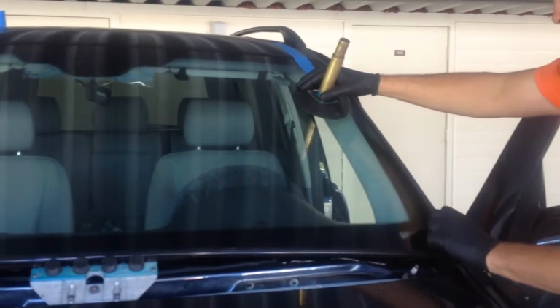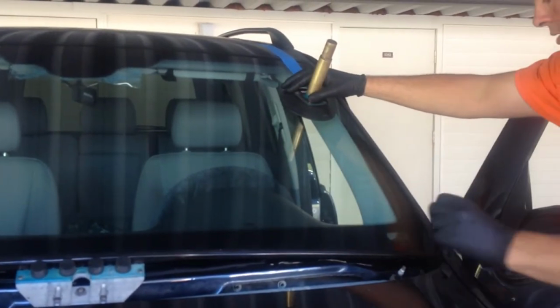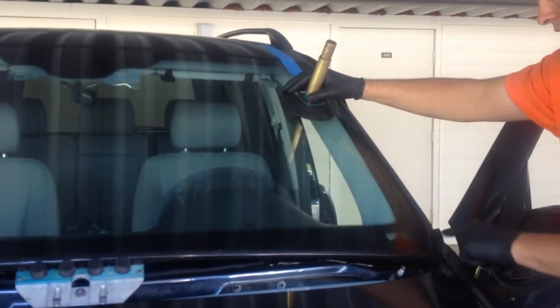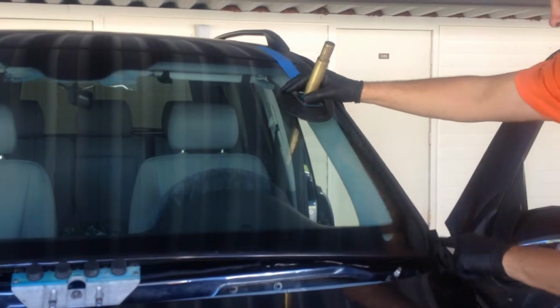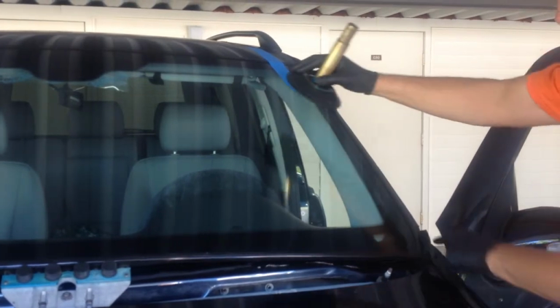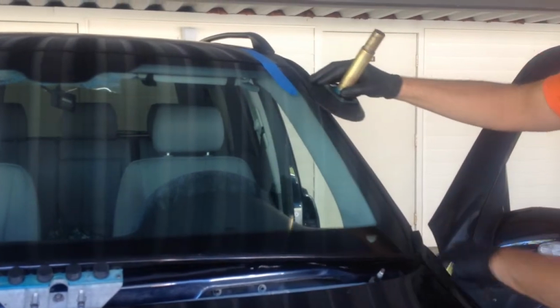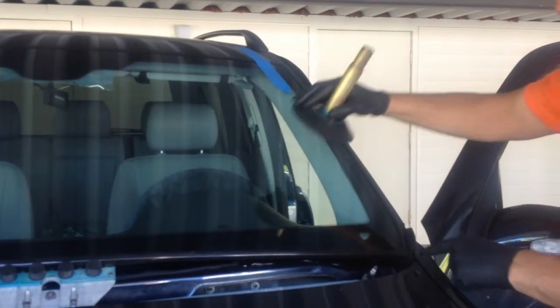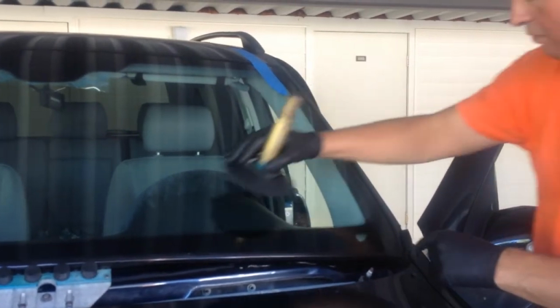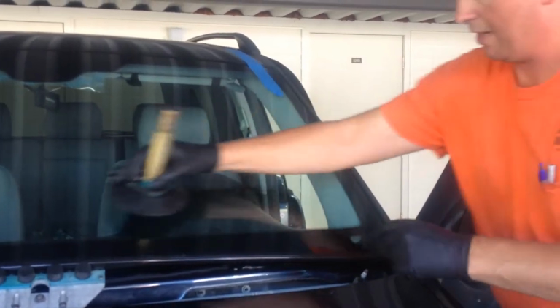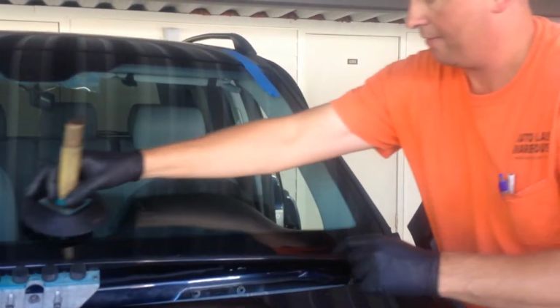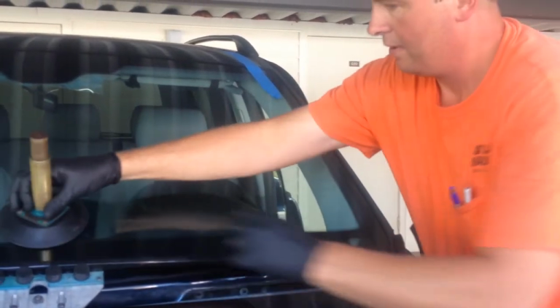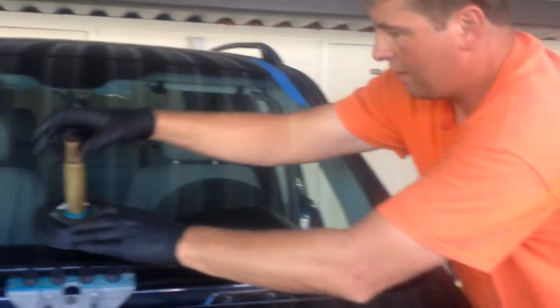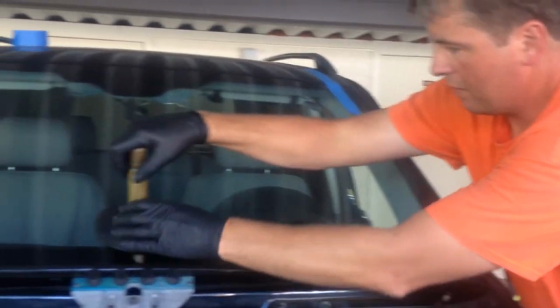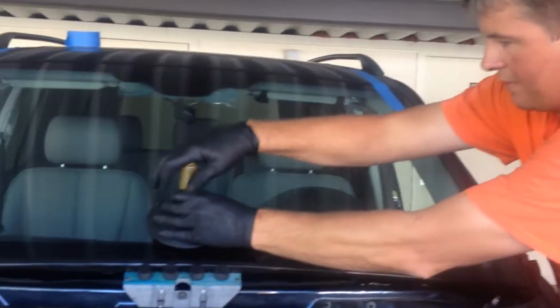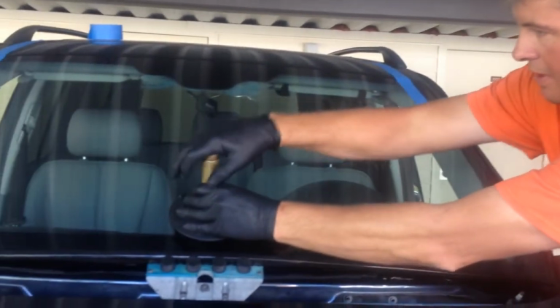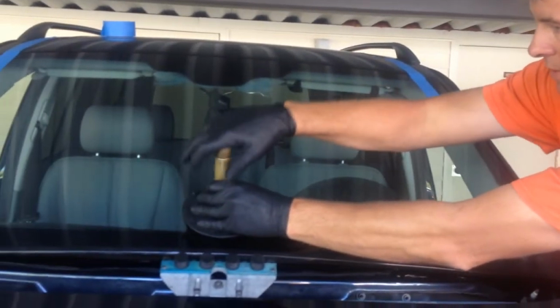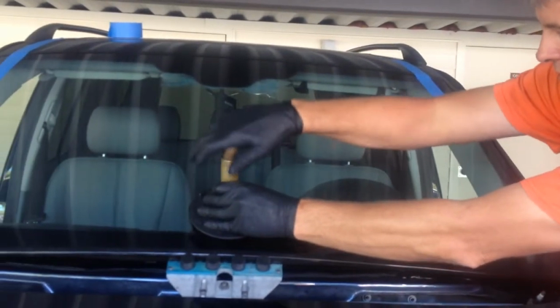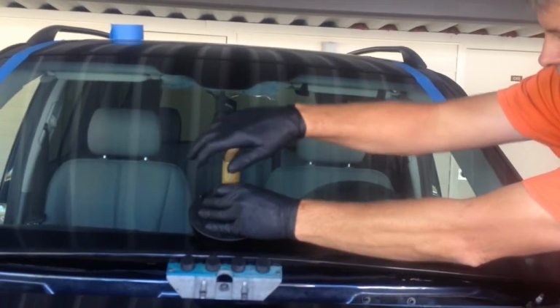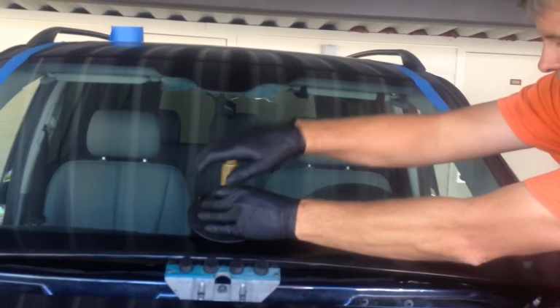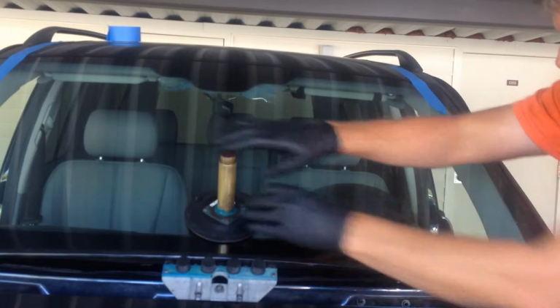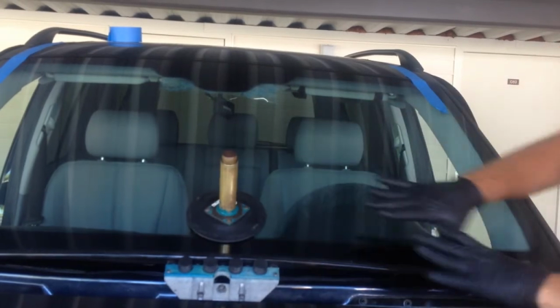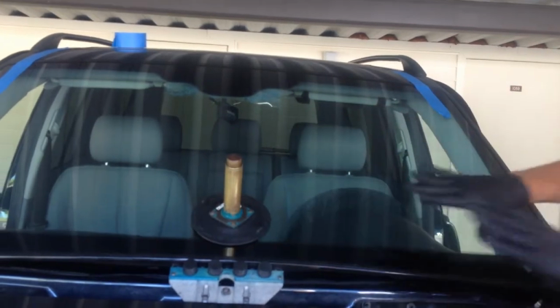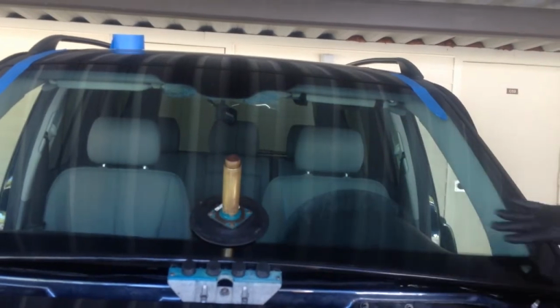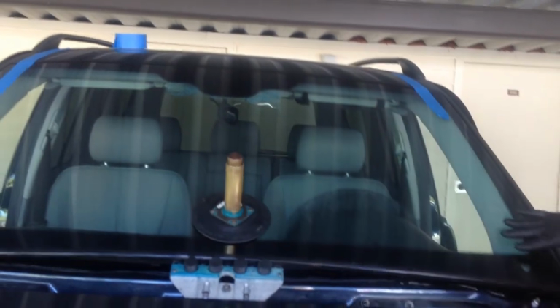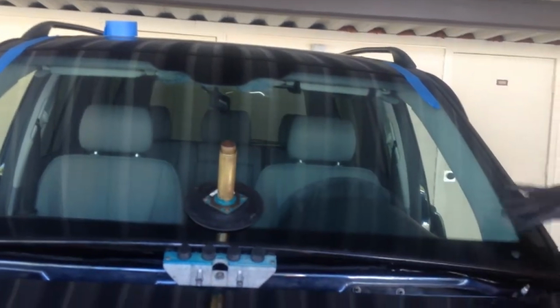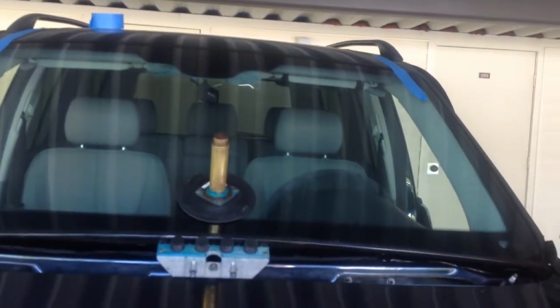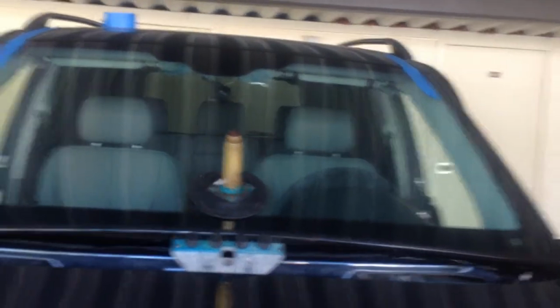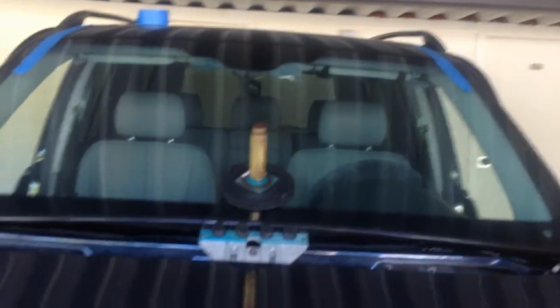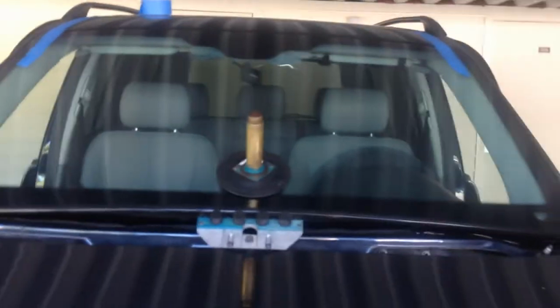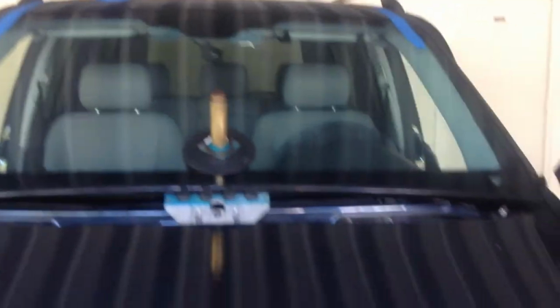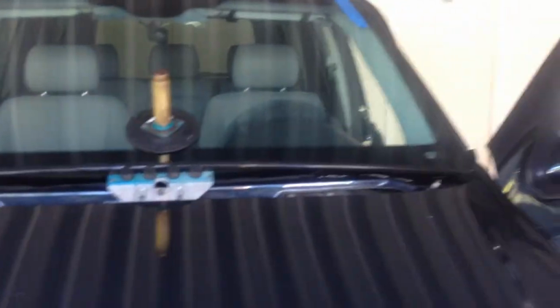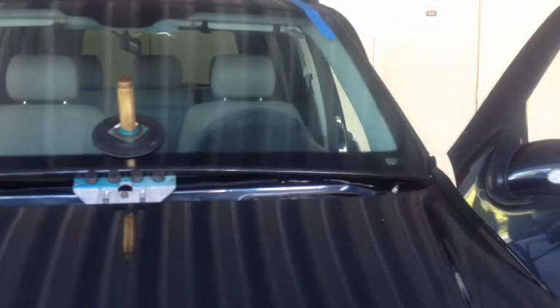Now, there's also an issue where you might have close proximity to fender edges and things of that nature, but because you're propped up, you're not fighting to get around those surfaces.